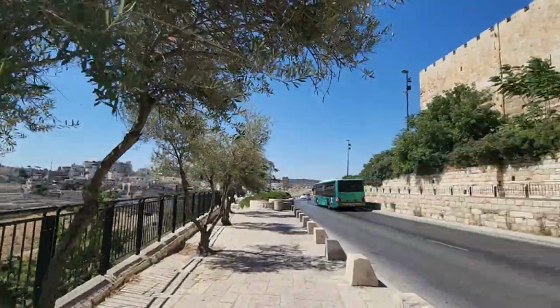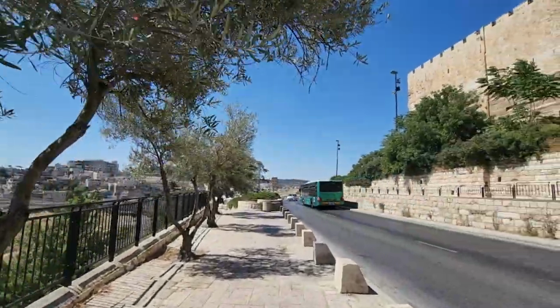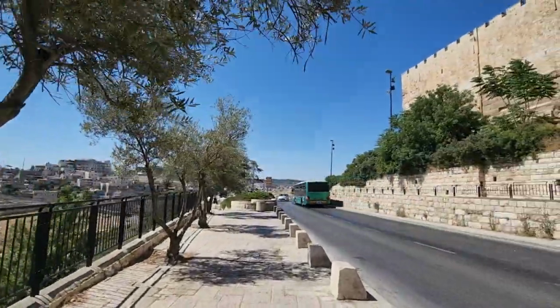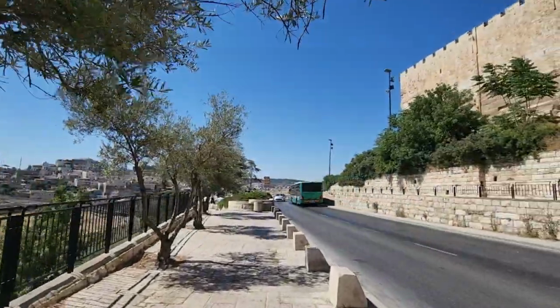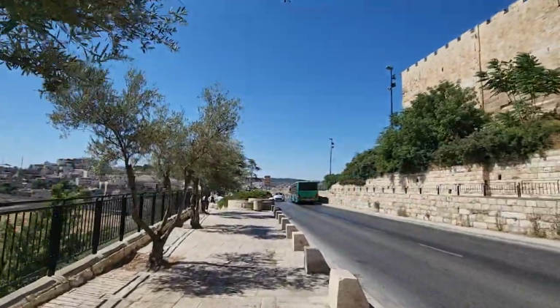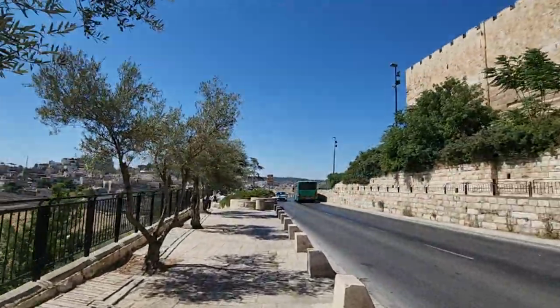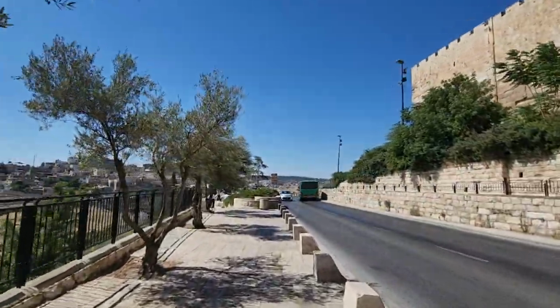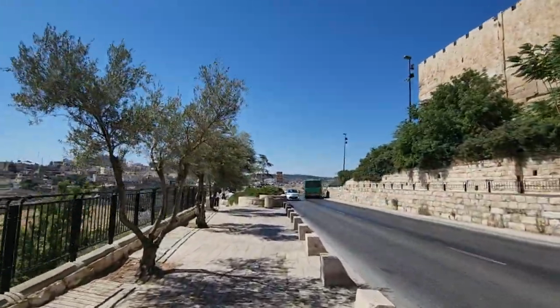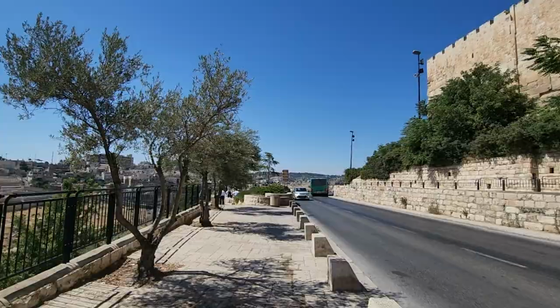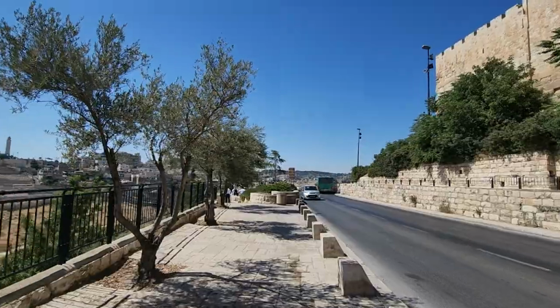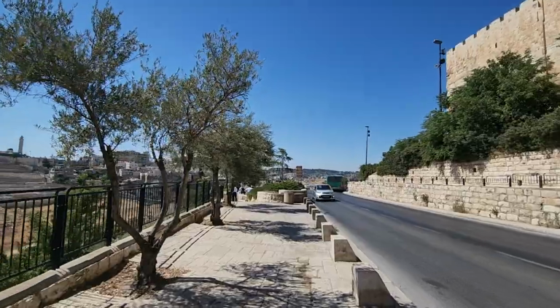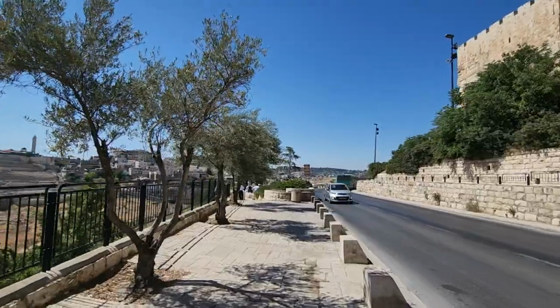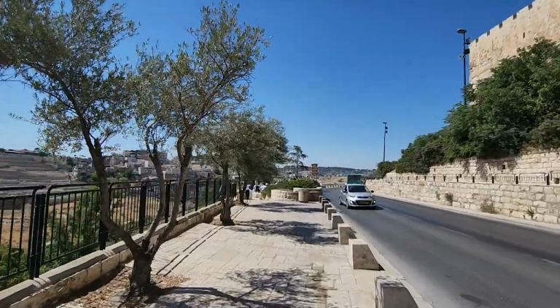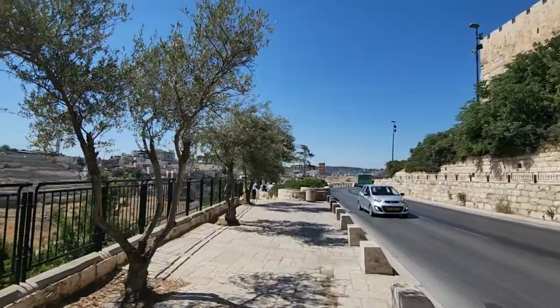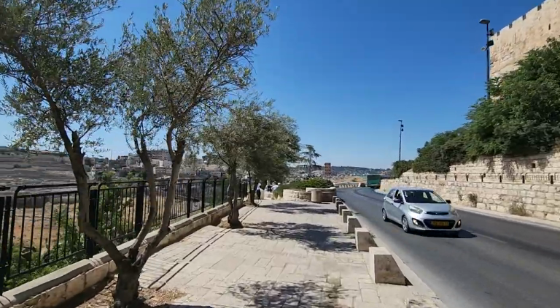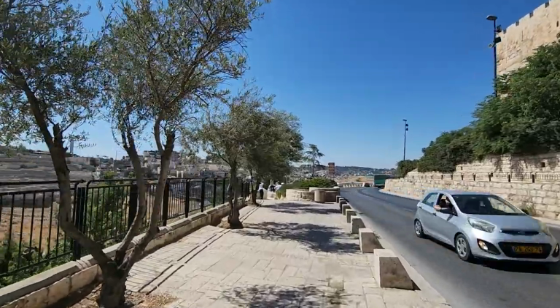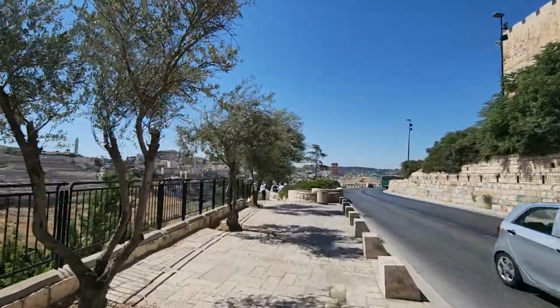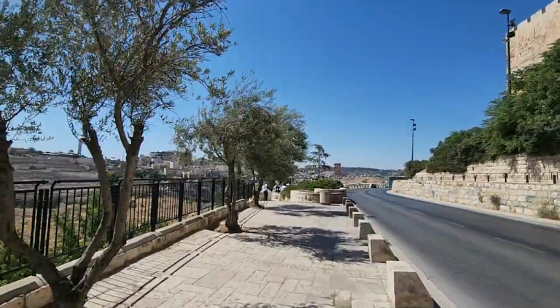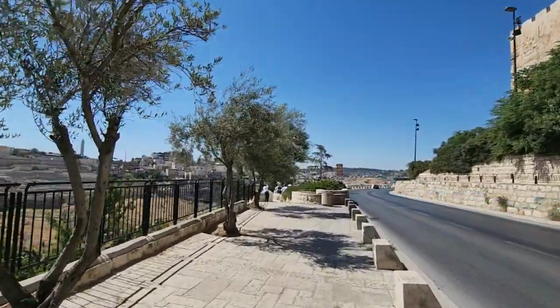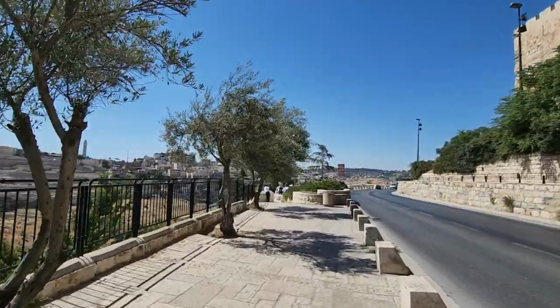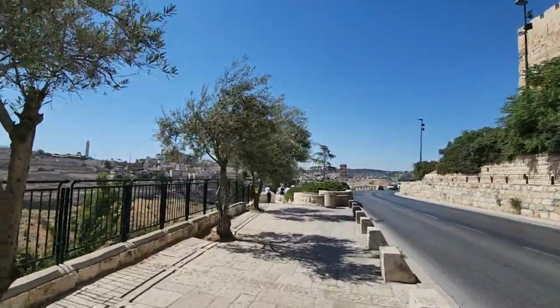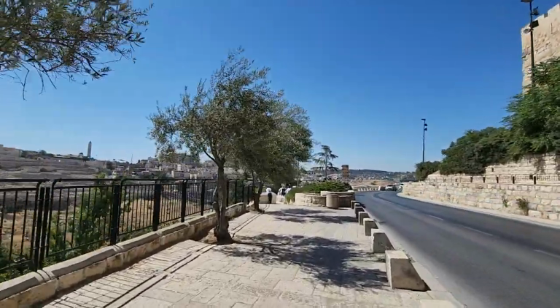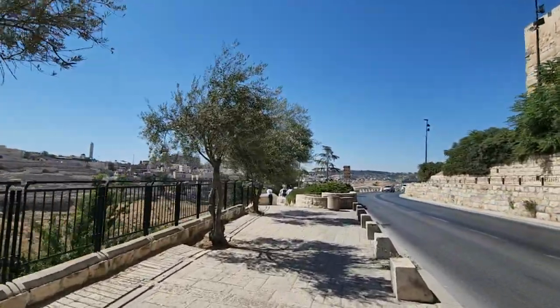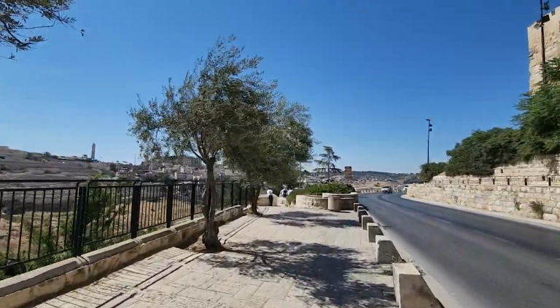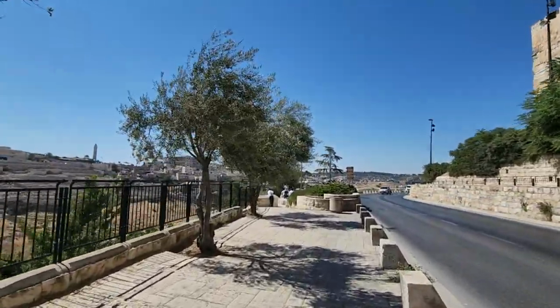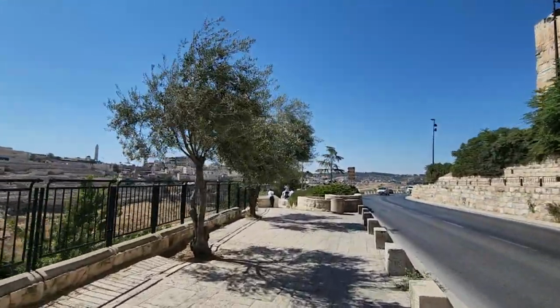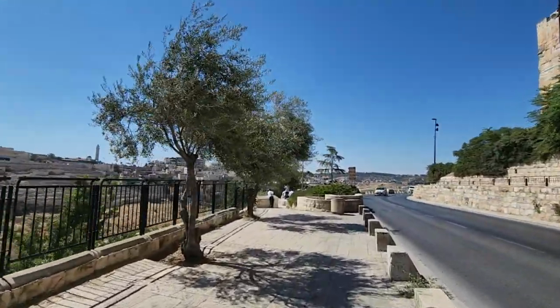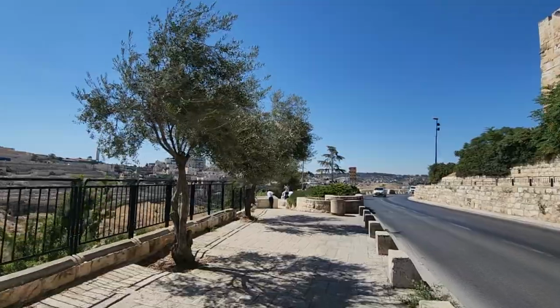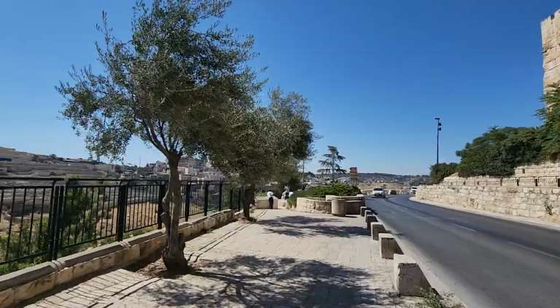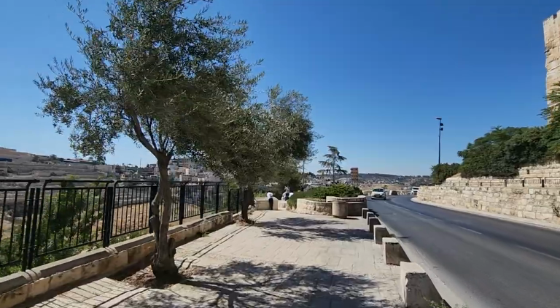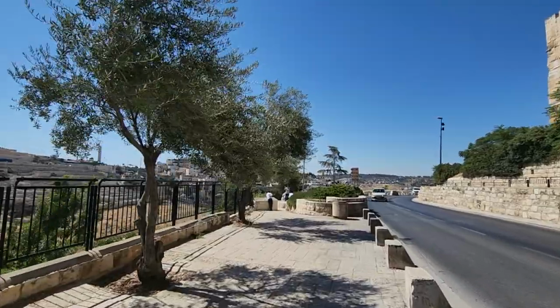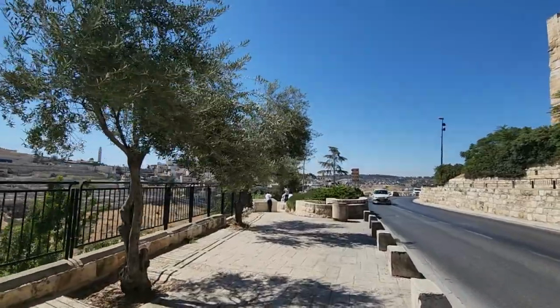What a beautiful view! You can see St. Stephen's Church, the Garden of Gethsemane, Mary Magdalene Church, the Russian Church, Dominus Flevit, and the Jewish cemetery tombs here. There is an Orthodox group nearby — I don't want to disturb them.